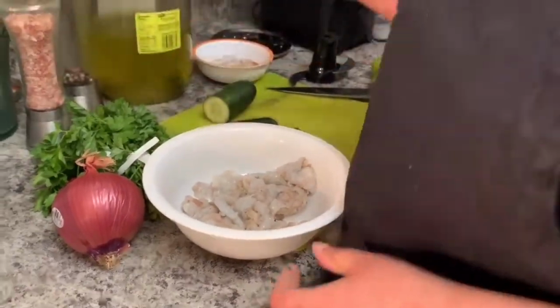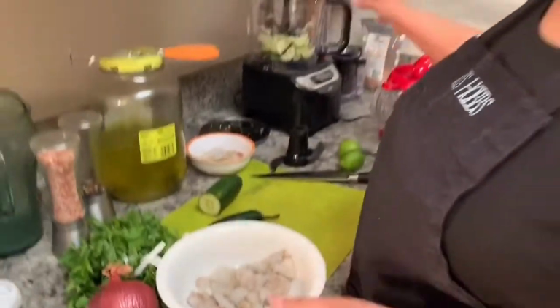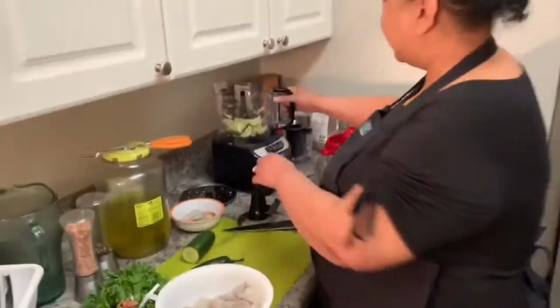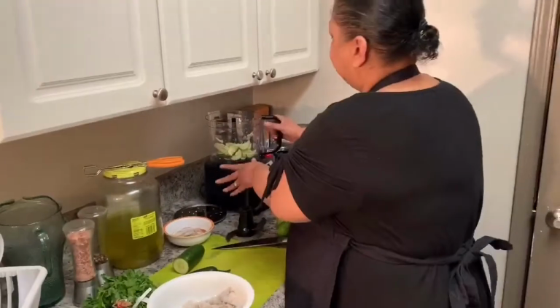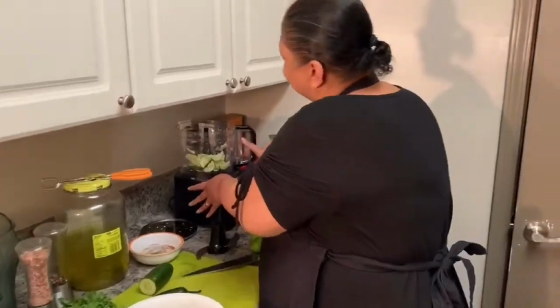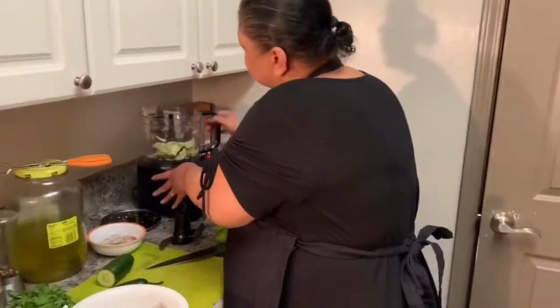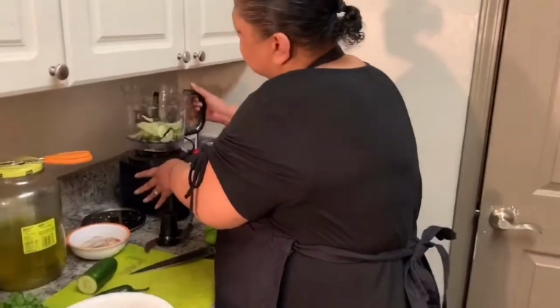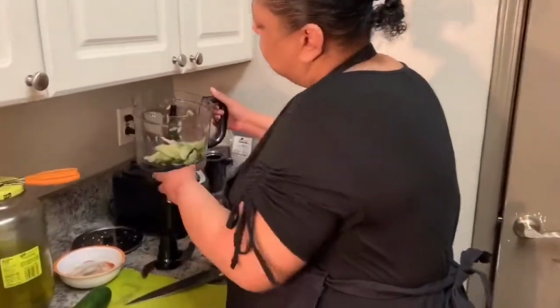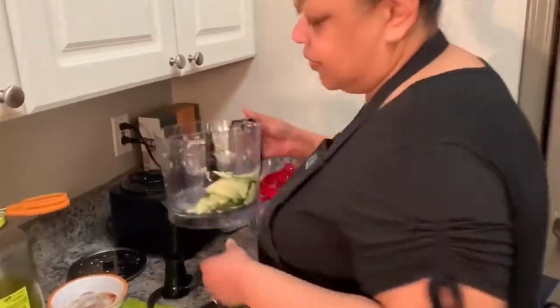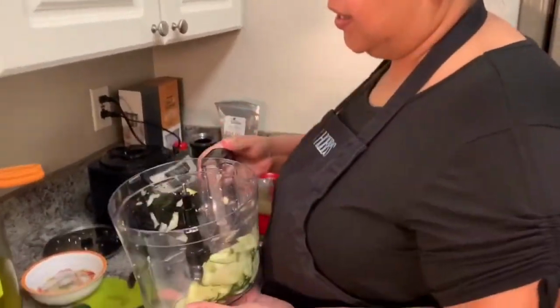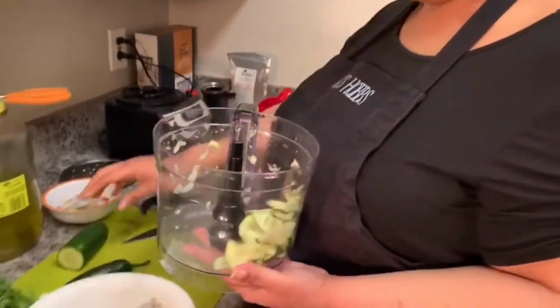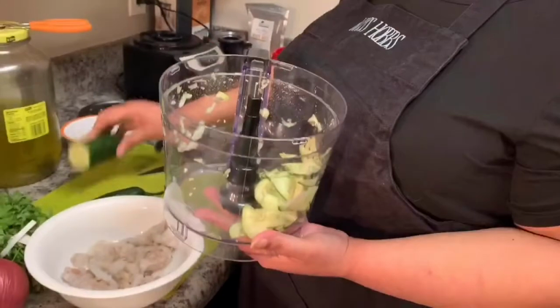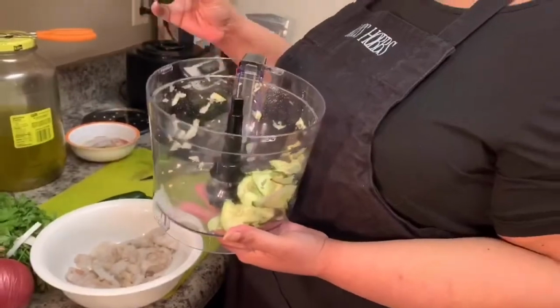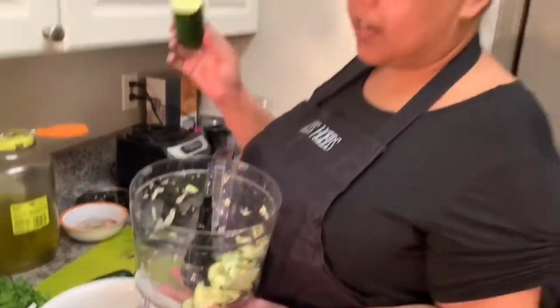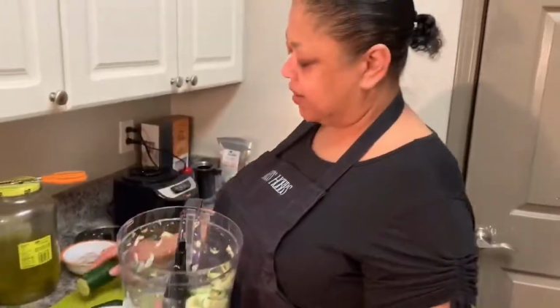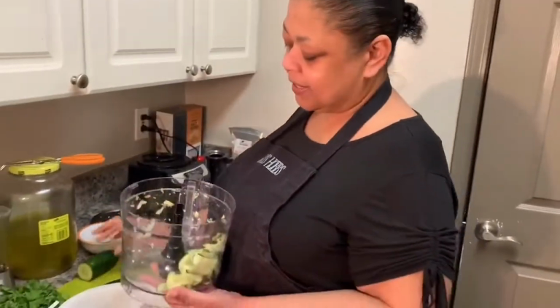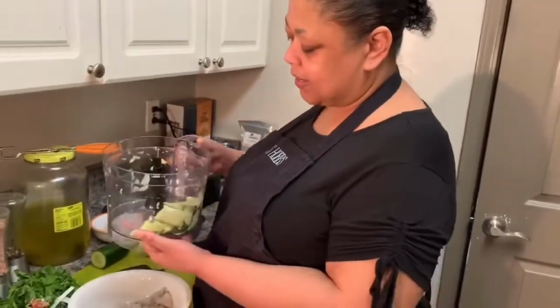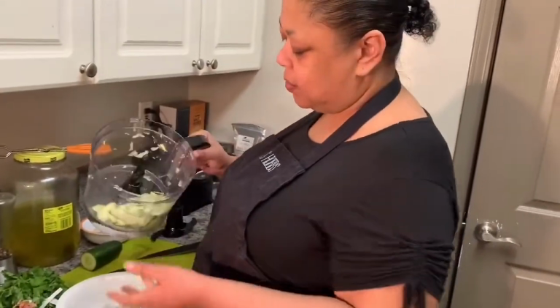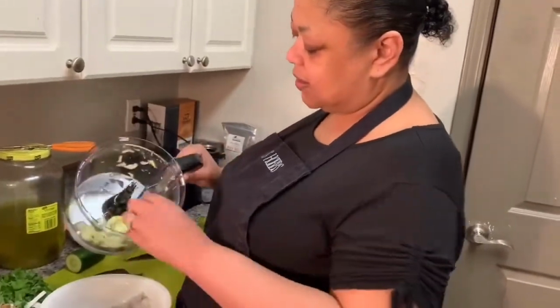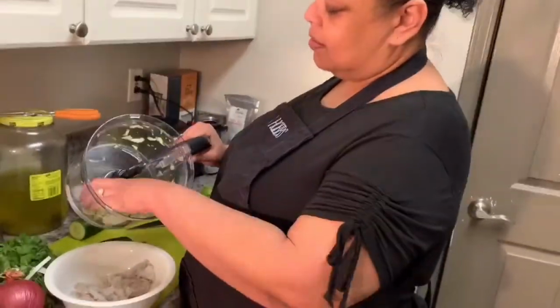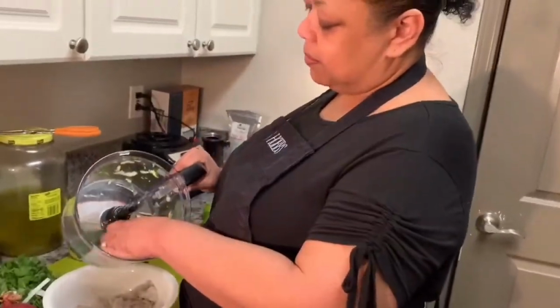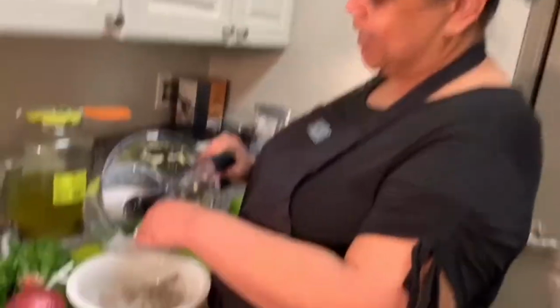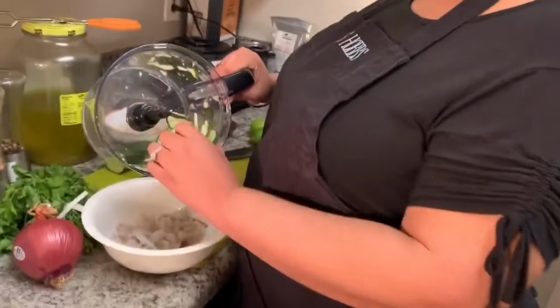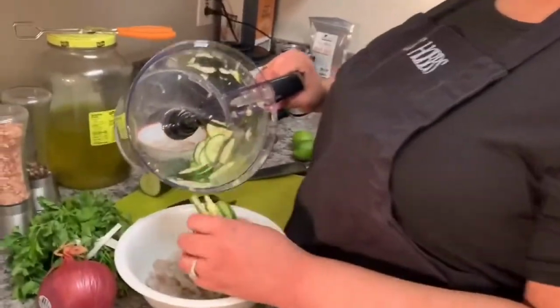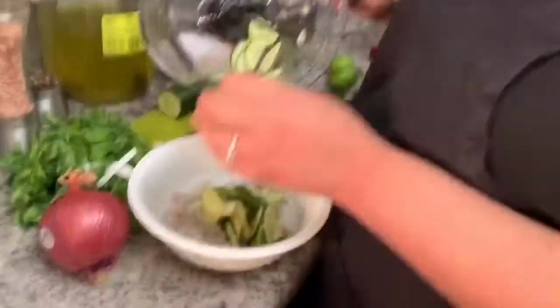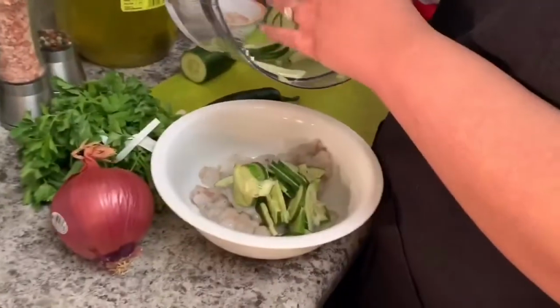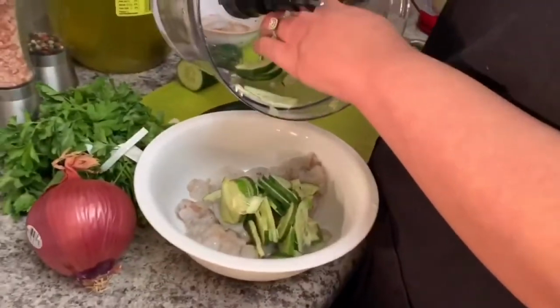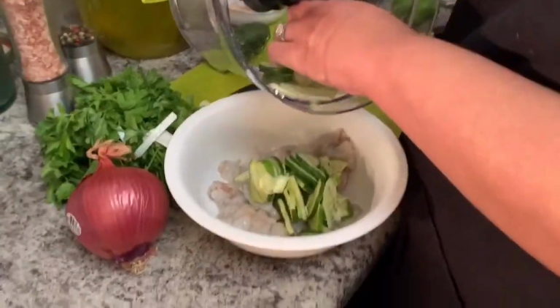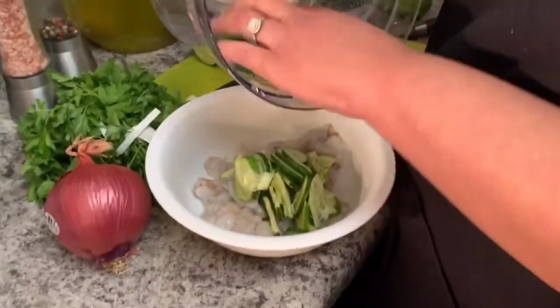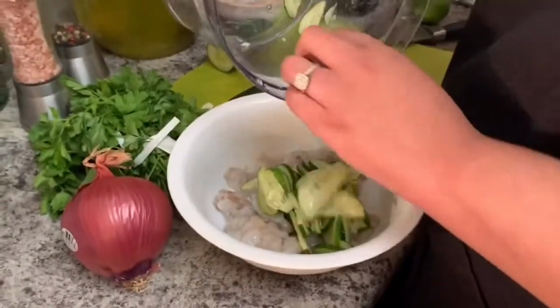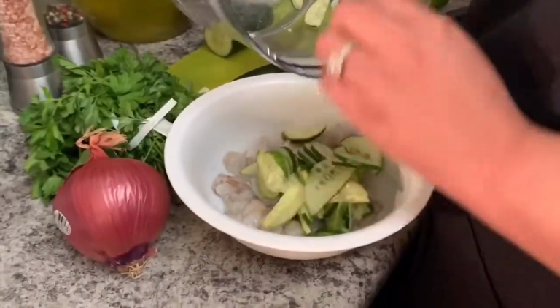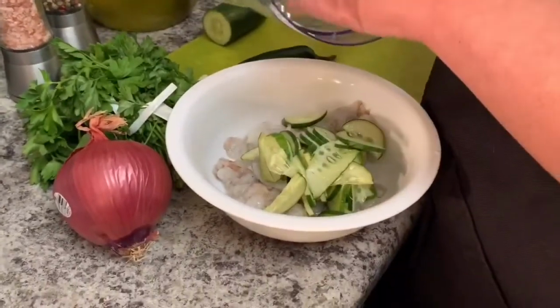Here I have half of a cucumber that I cut in half and ran through the food processor. Go ahead and put that in with the shrimp. This is already looking flavorful y'all.